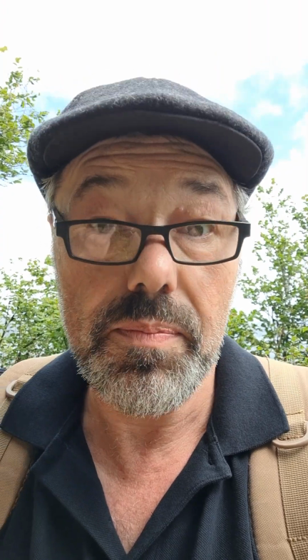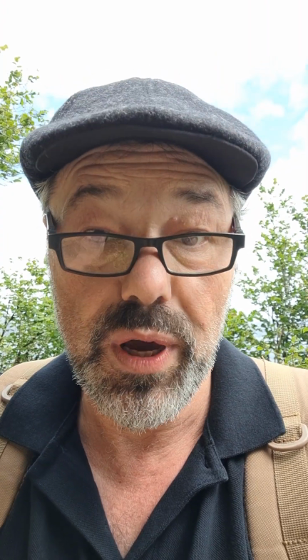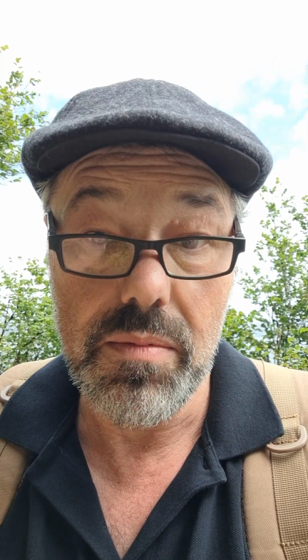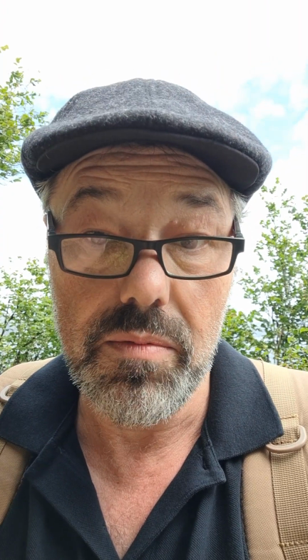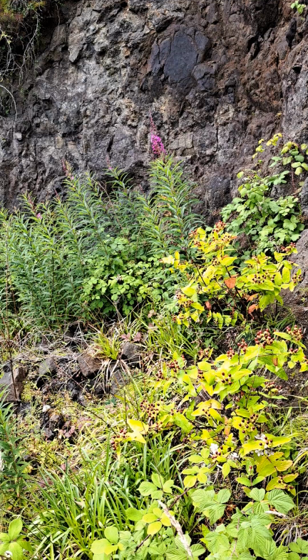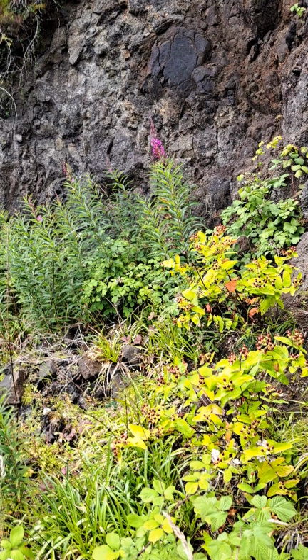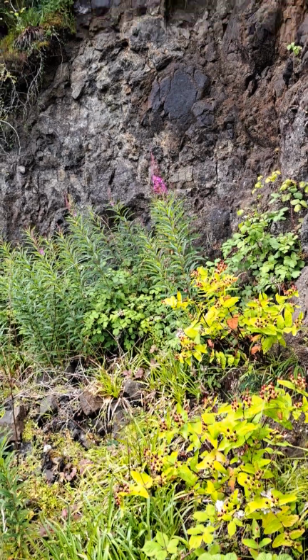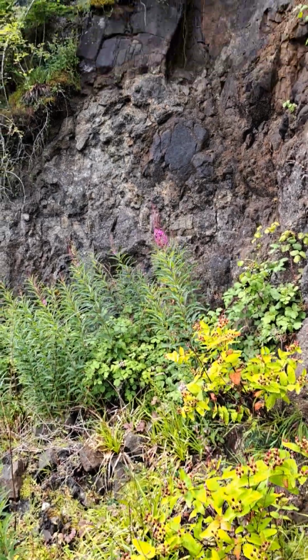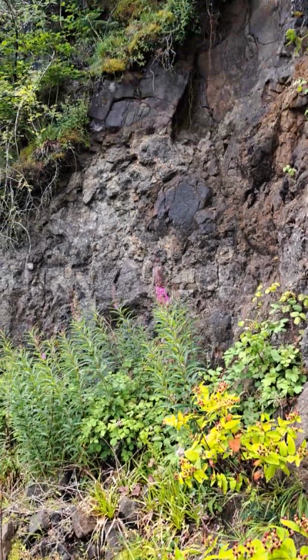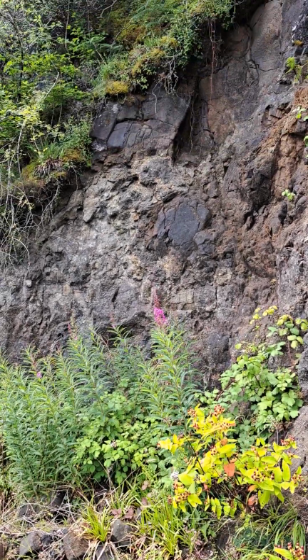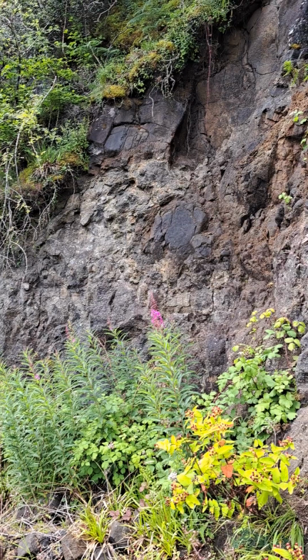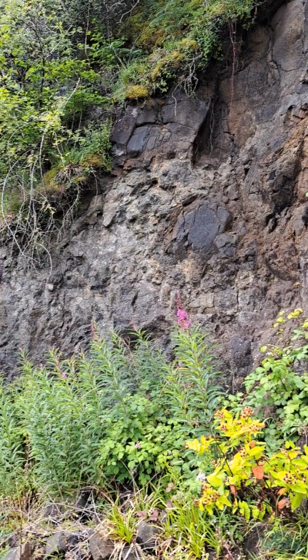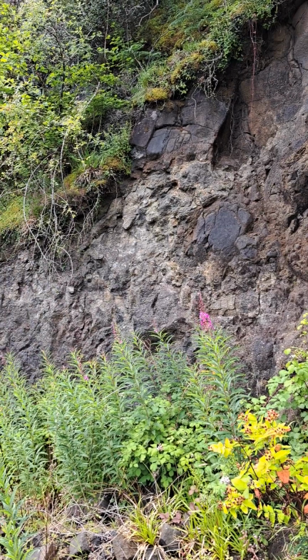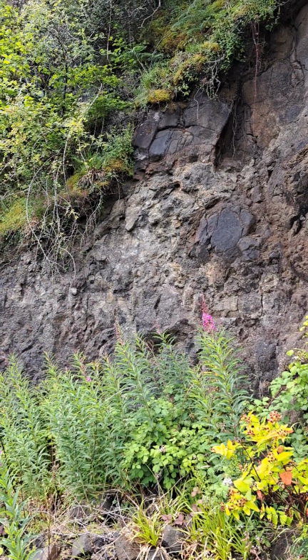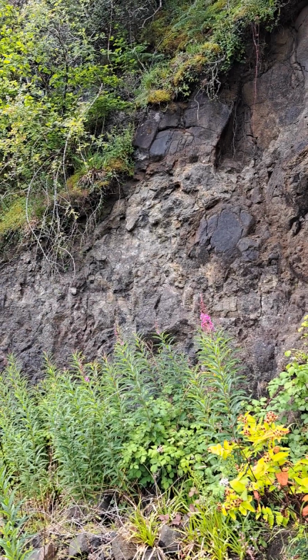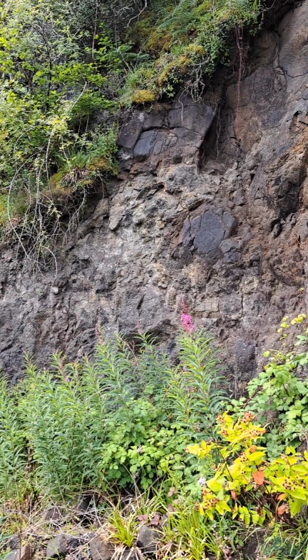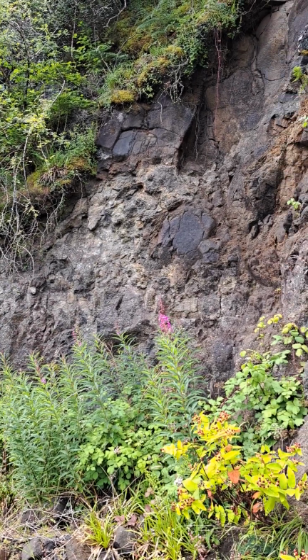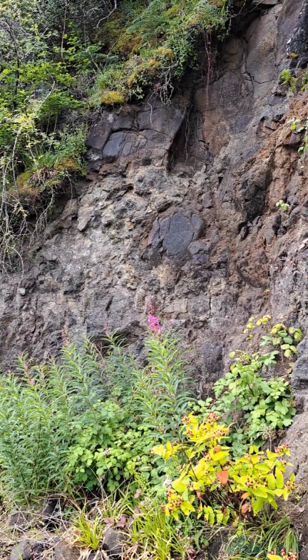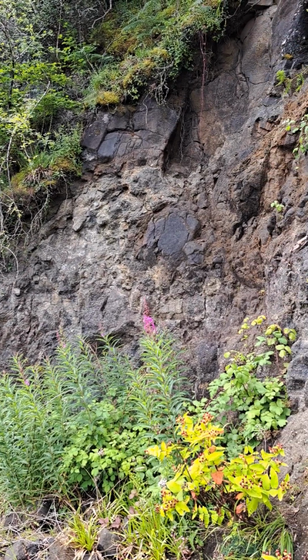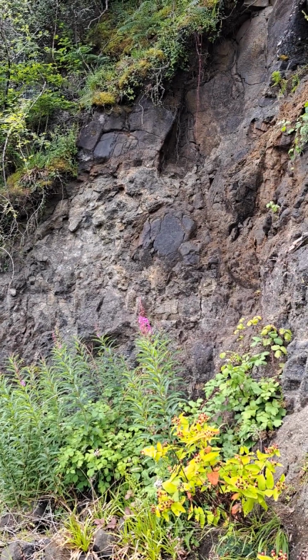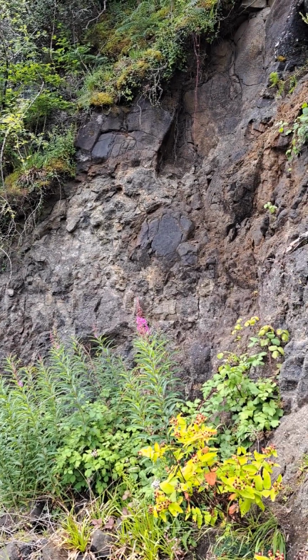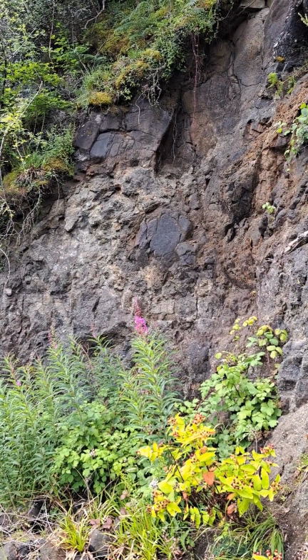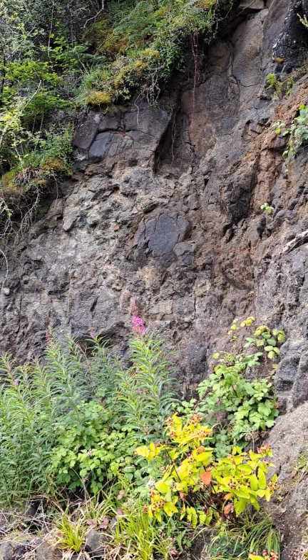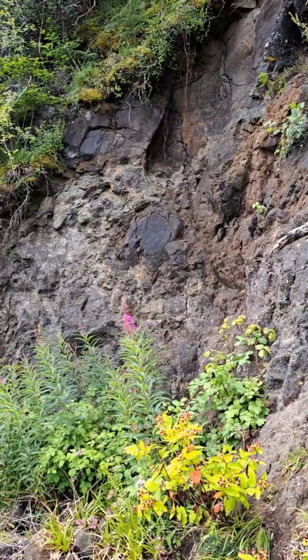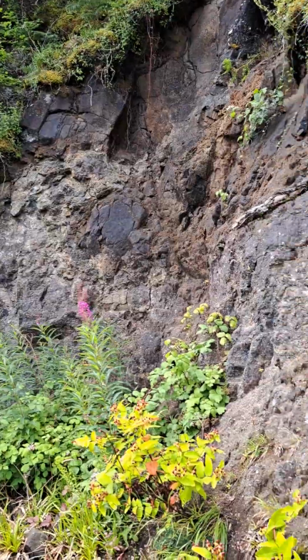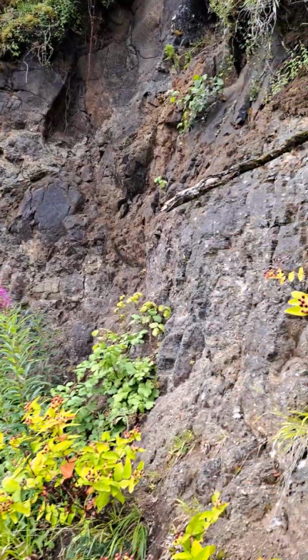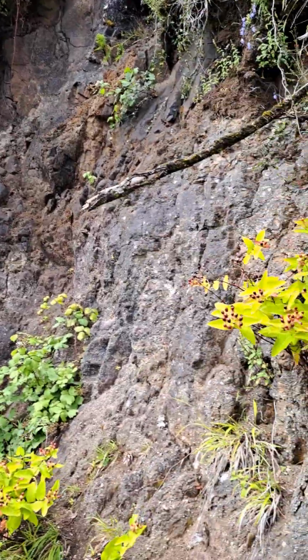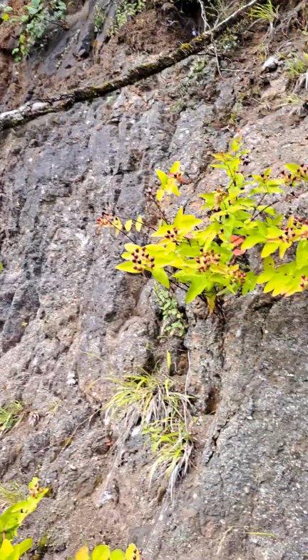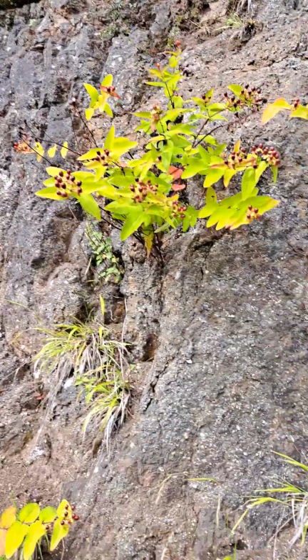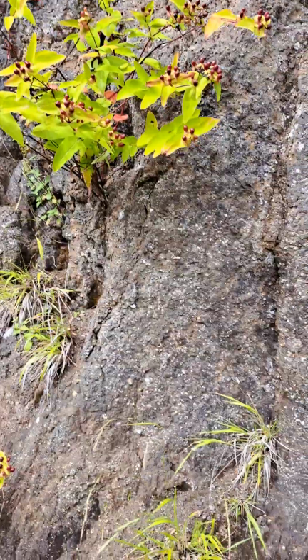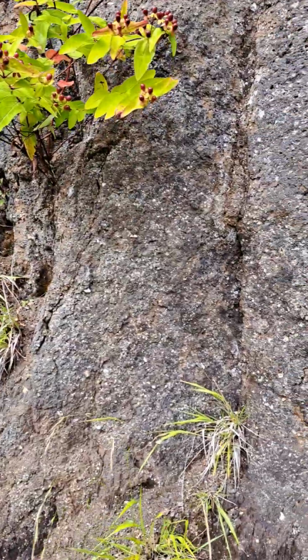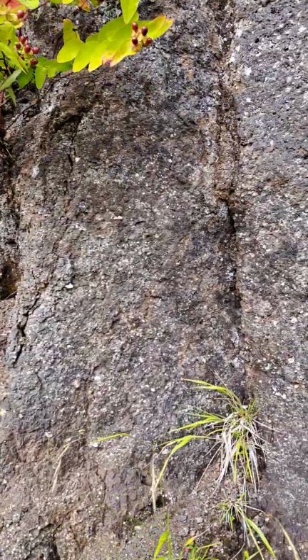Let me swing the camera around. So here we have a lava stack and you can still see the lava features despite the old age of about 60 million years.